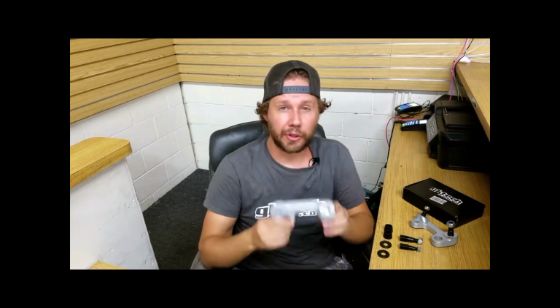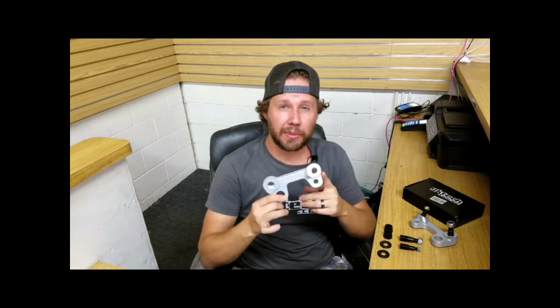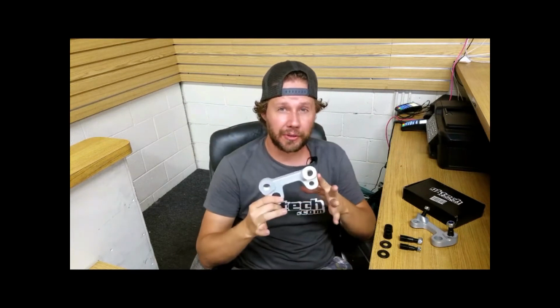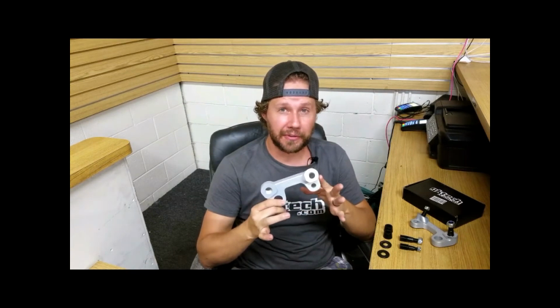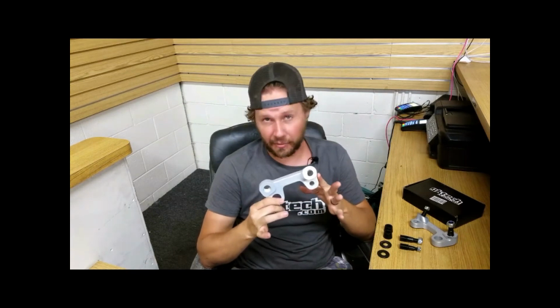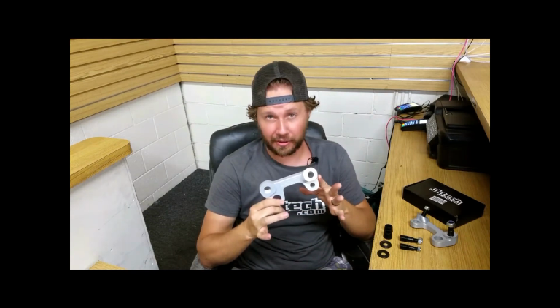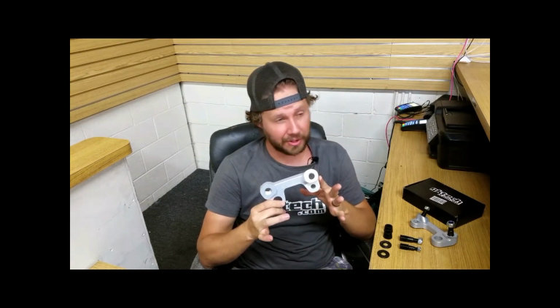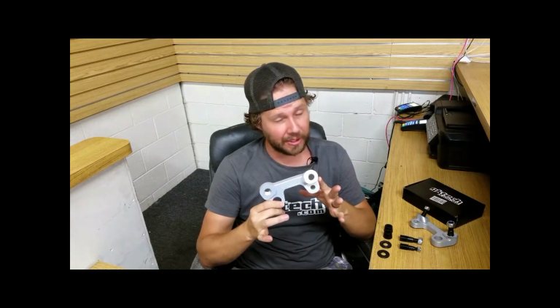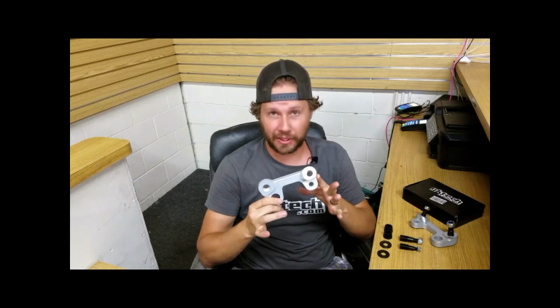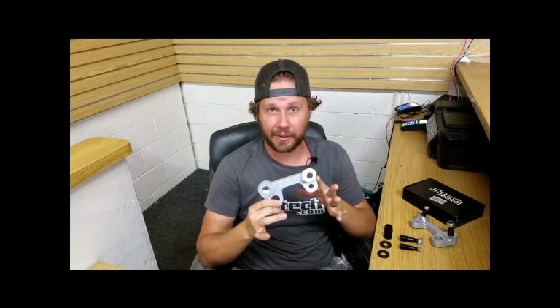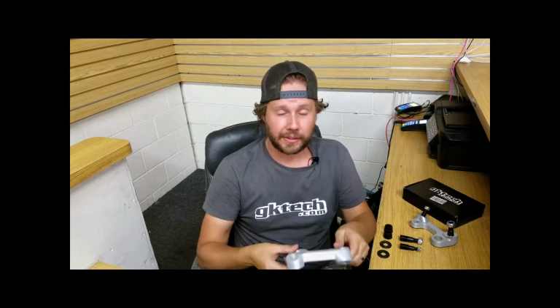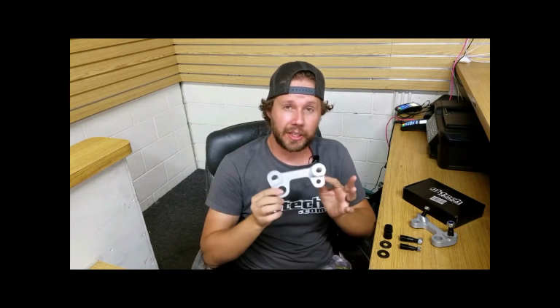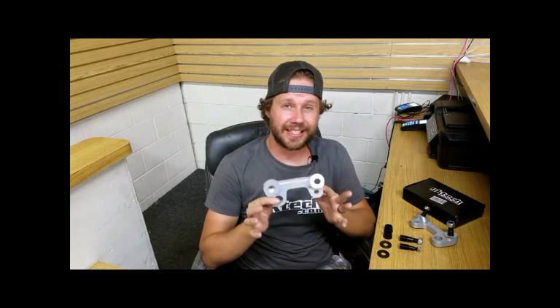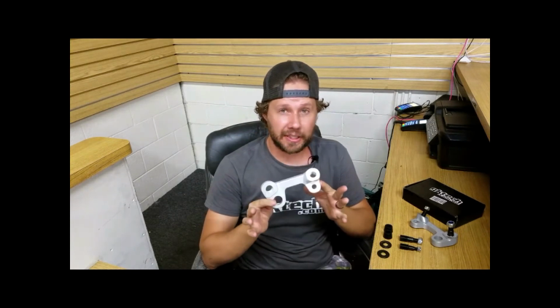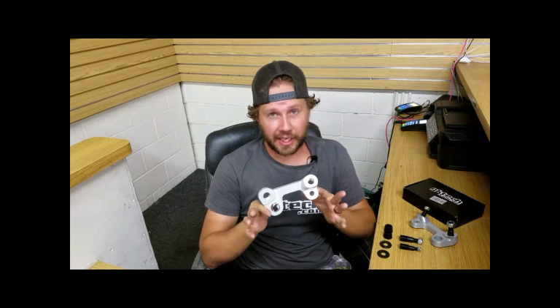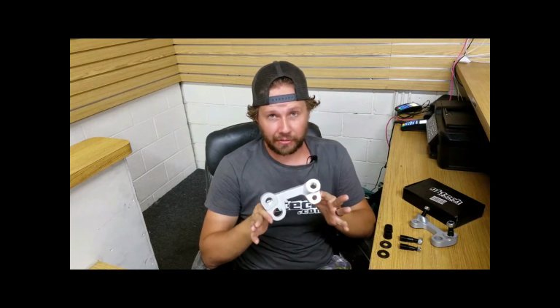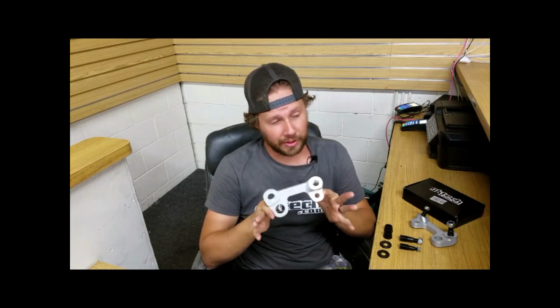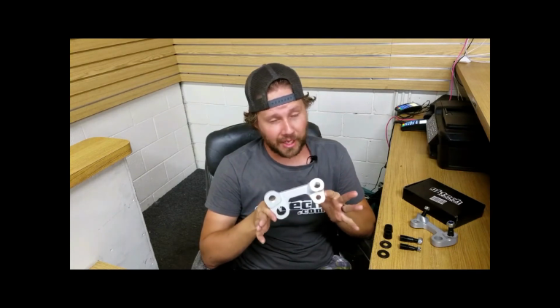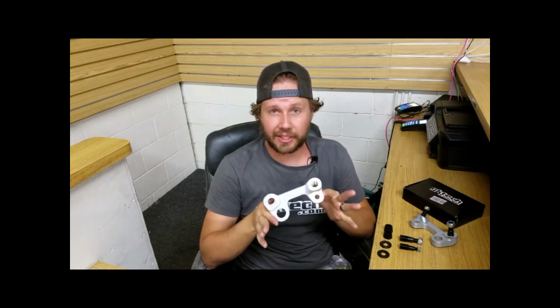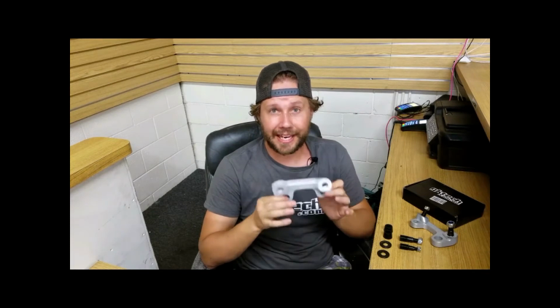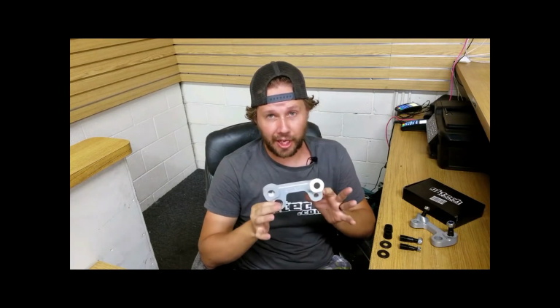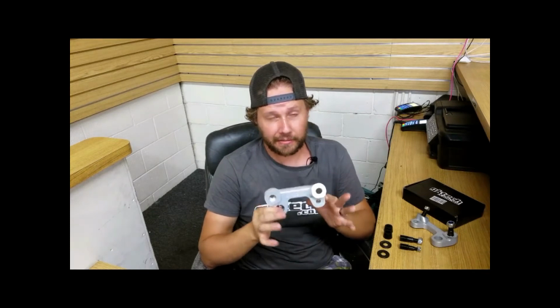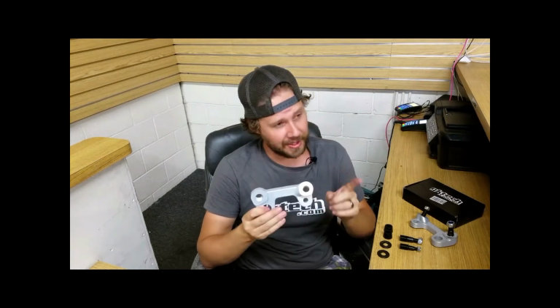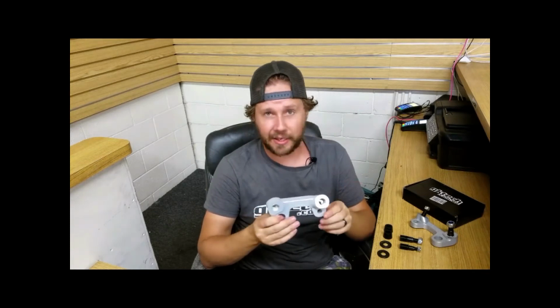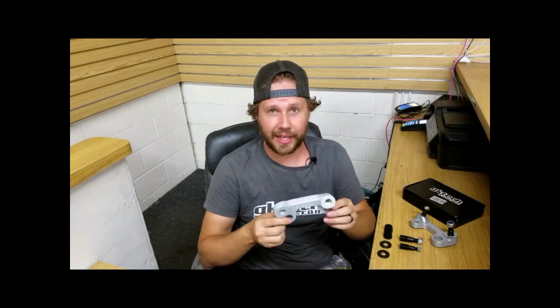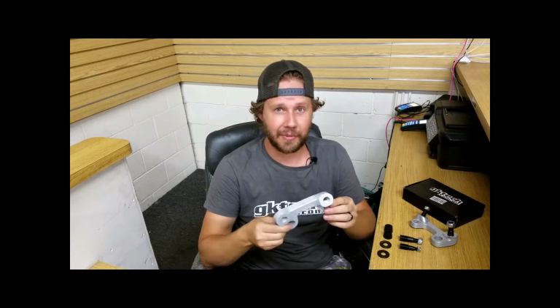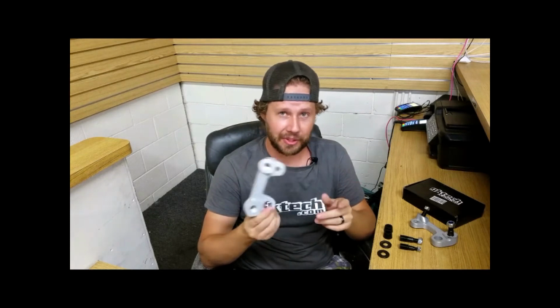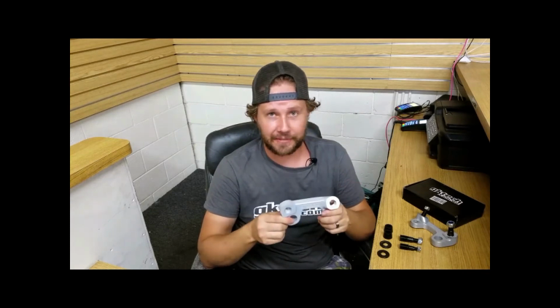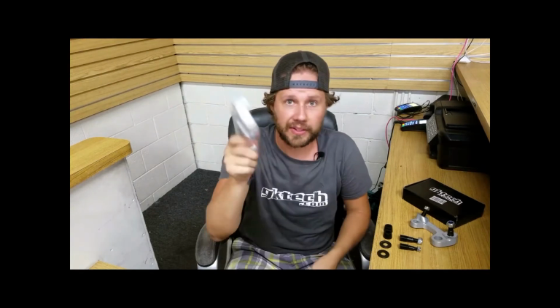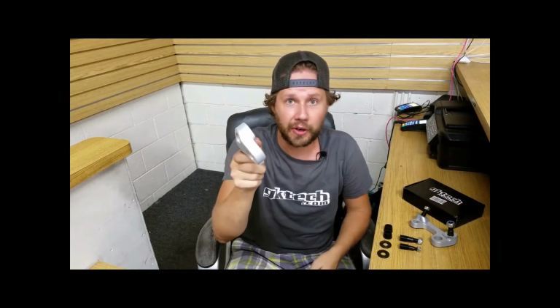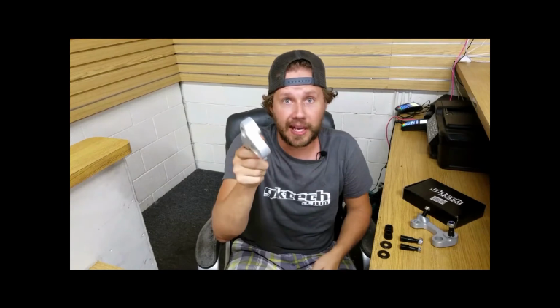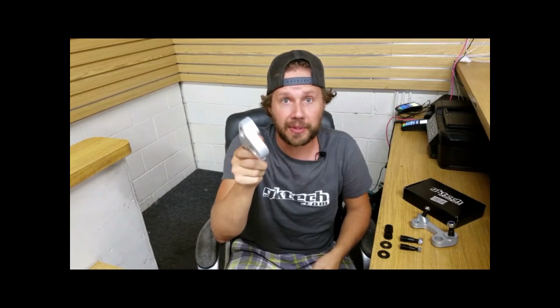These are a truly bolt-on alternative to cutting and welding knuckles, which in my book is one hell of a bonus. You can also get up to 60 degrees of steering angle with the proper modifications and a good alignment. Good alignment is key — you want to do that any time you mess with your suspension. Alright, let's head over to the car and slap these on.